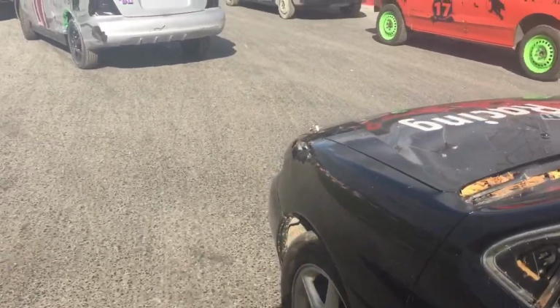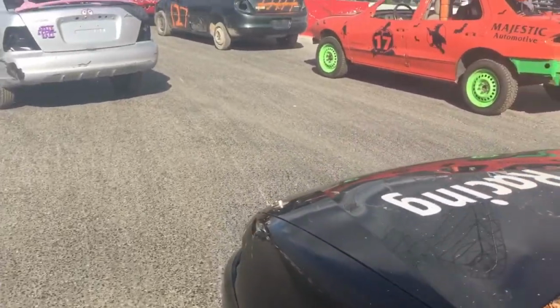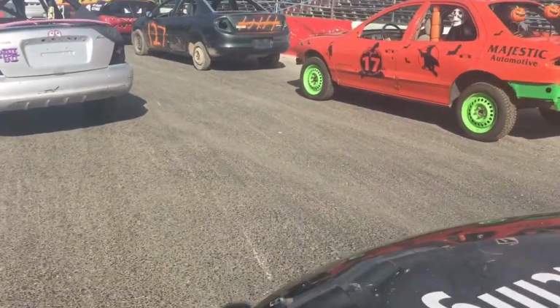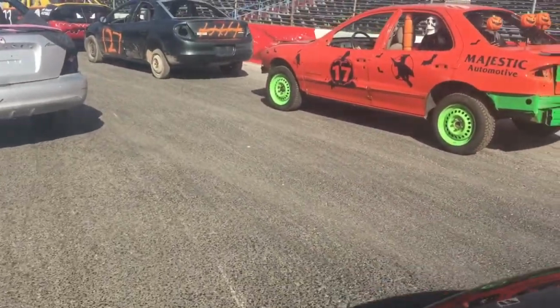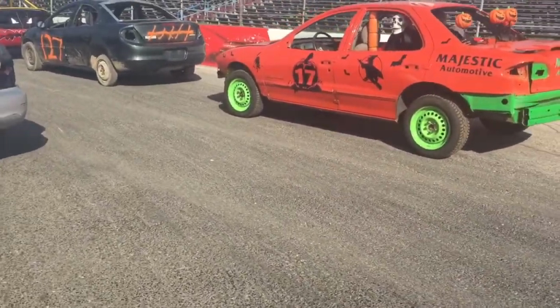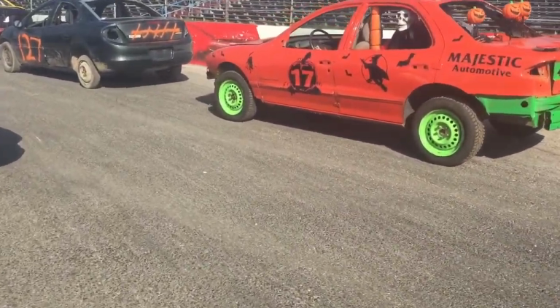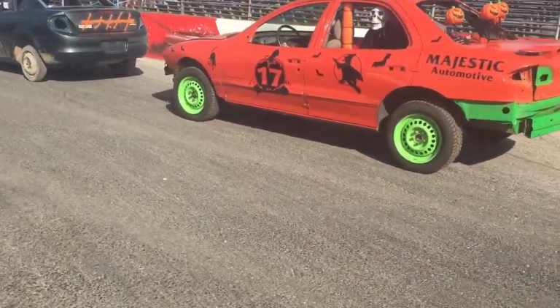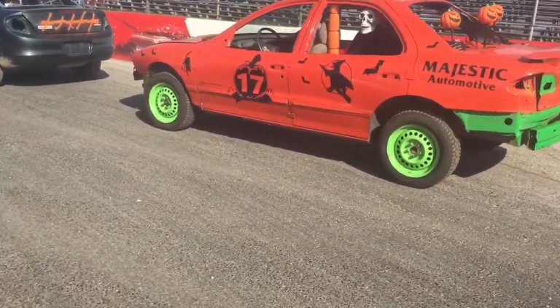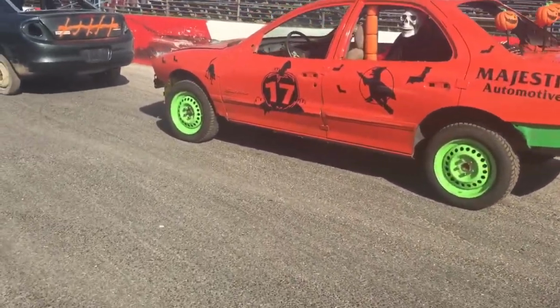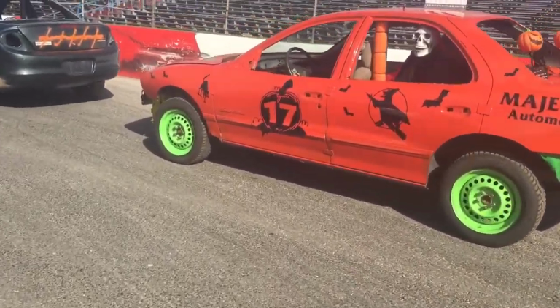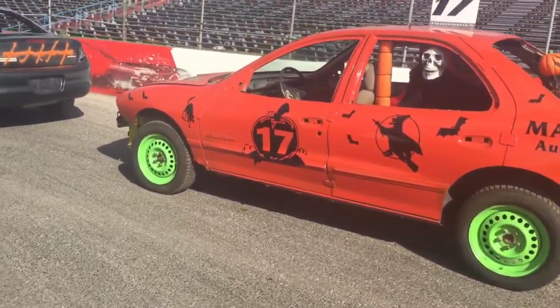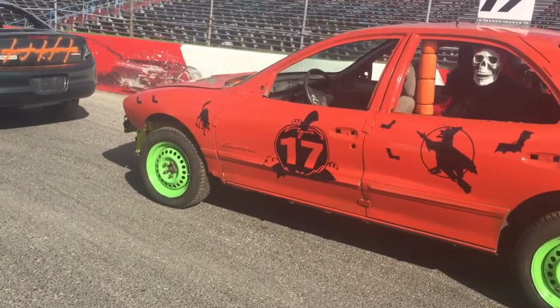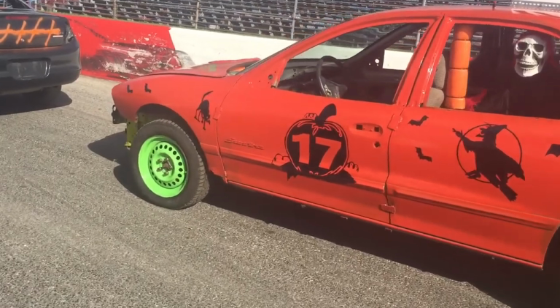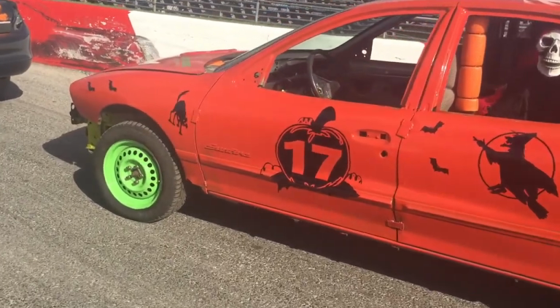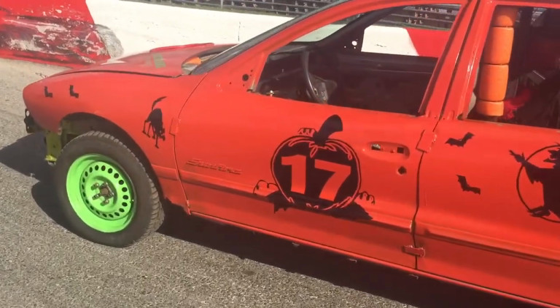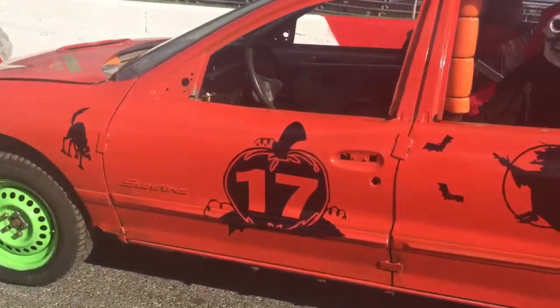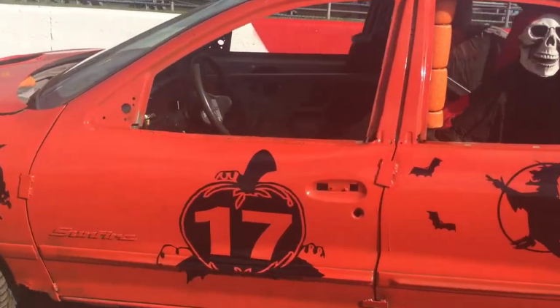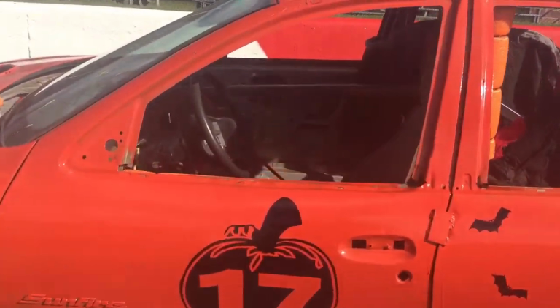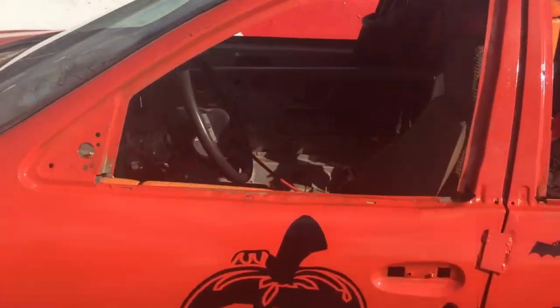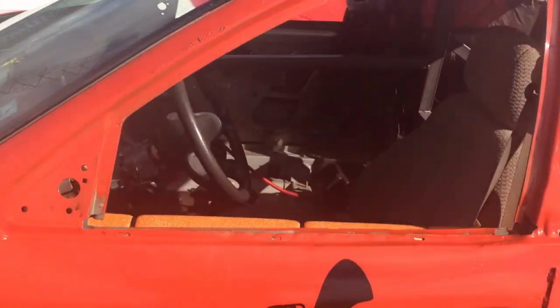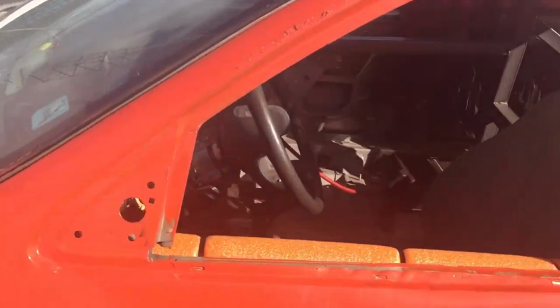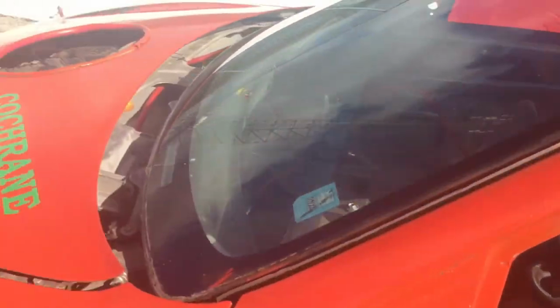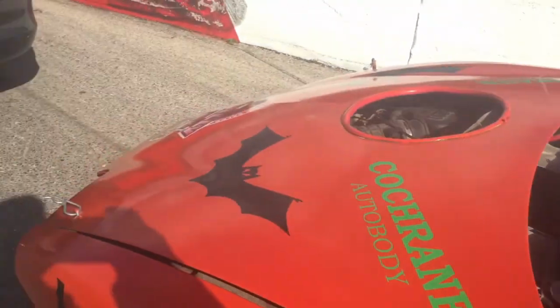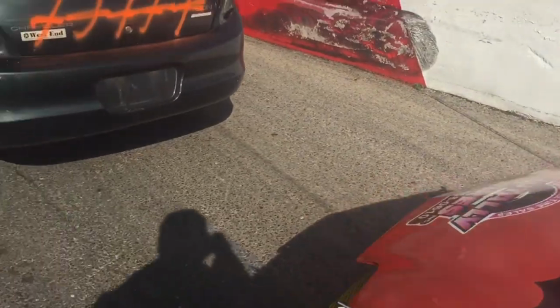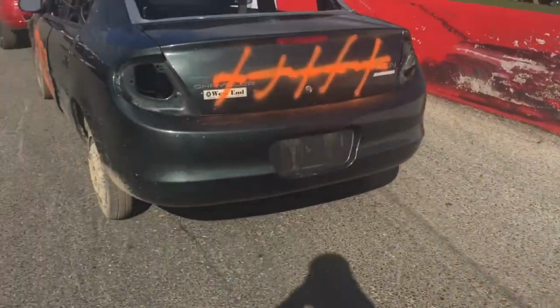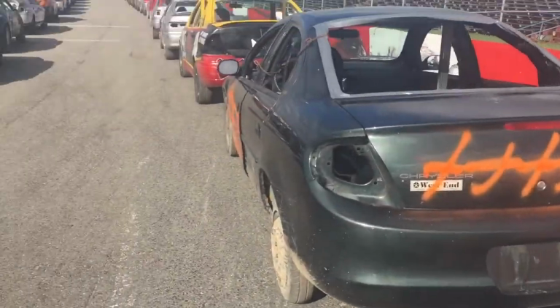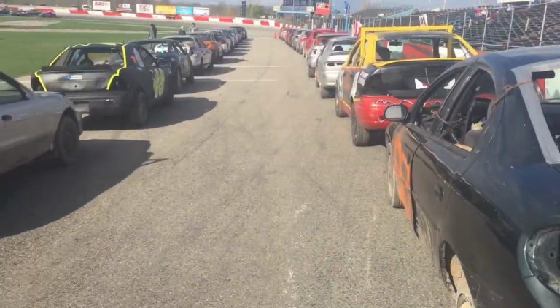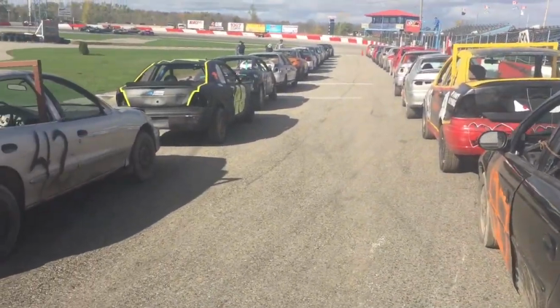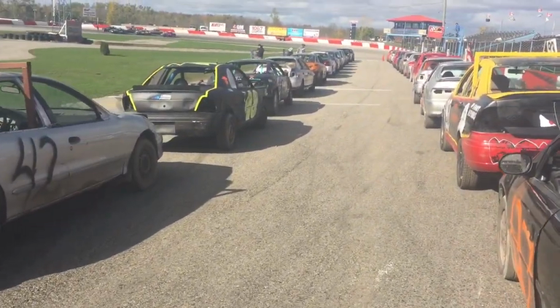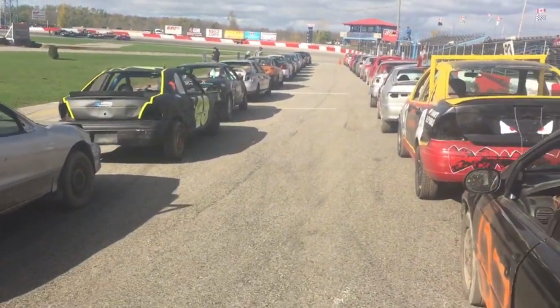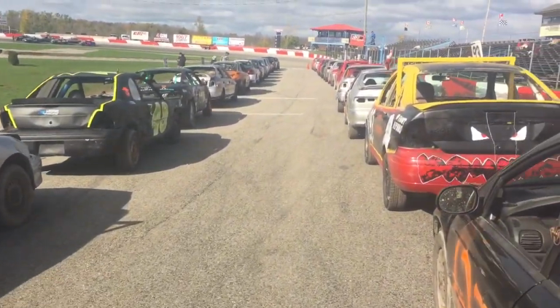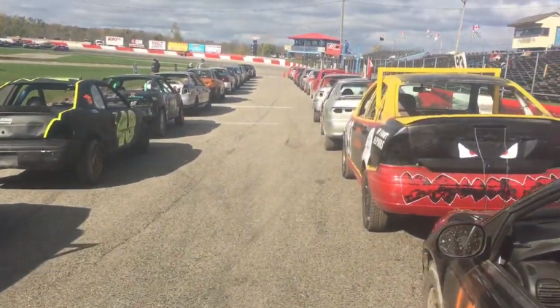So this is group one. Almost all these cars here are four-cylinder automatics. Simple cages in these things. Super cool. Quite a good car count so far.